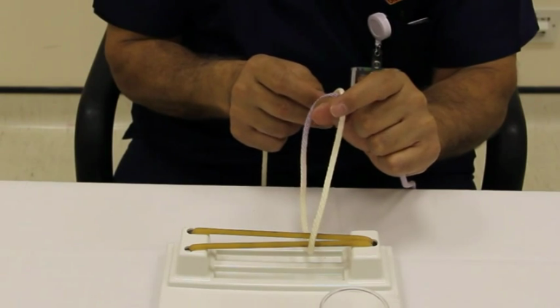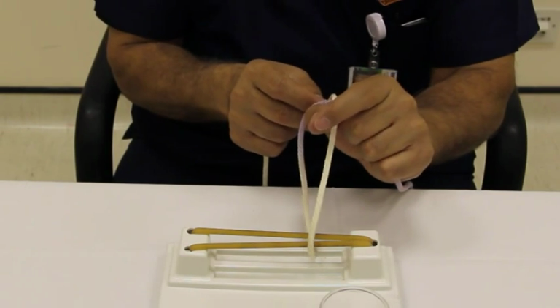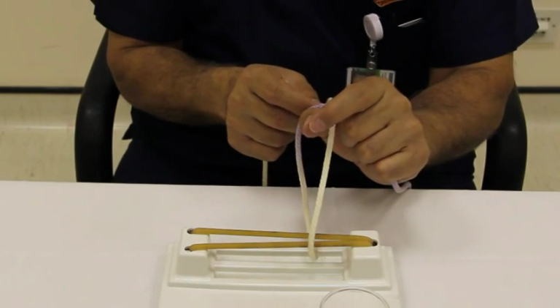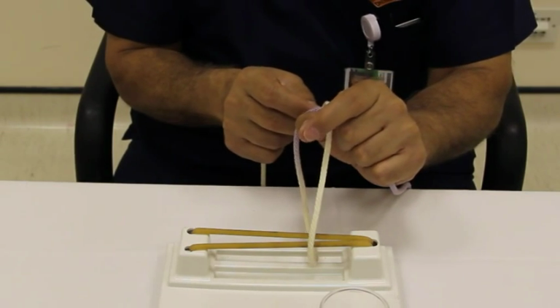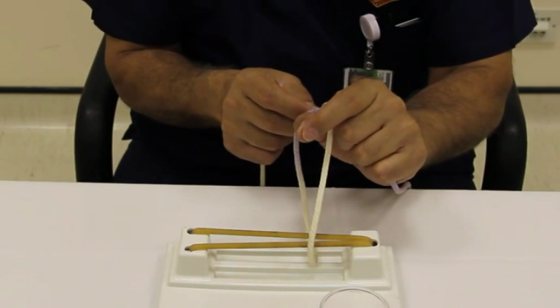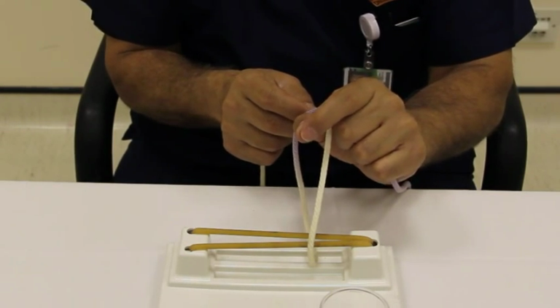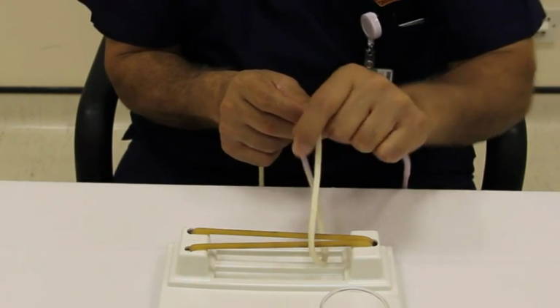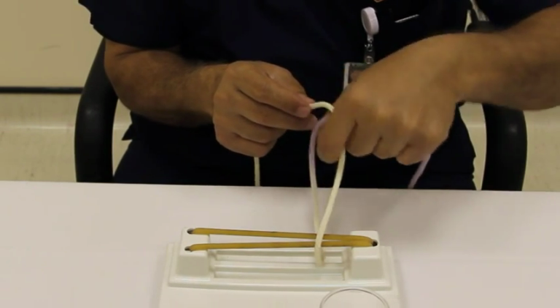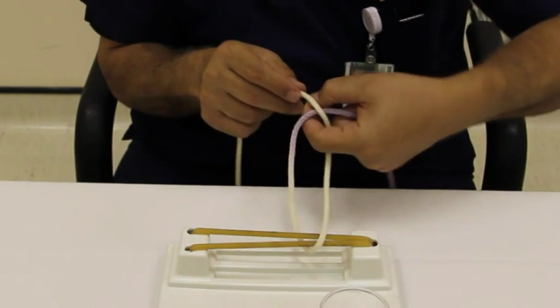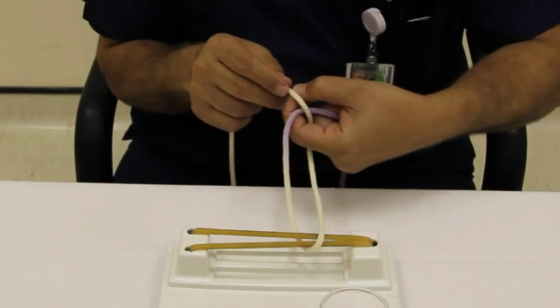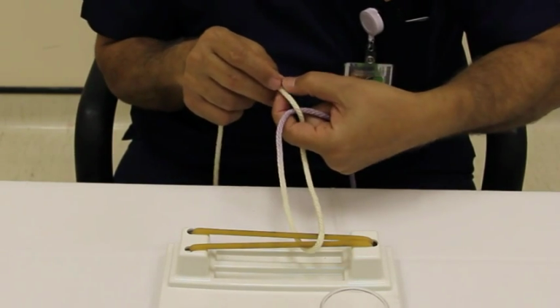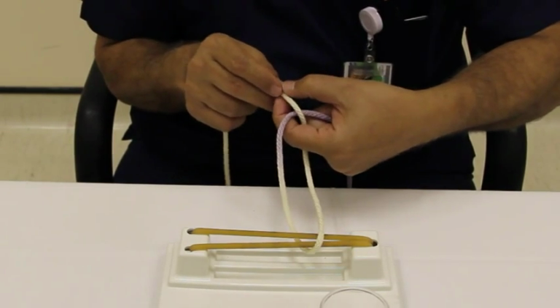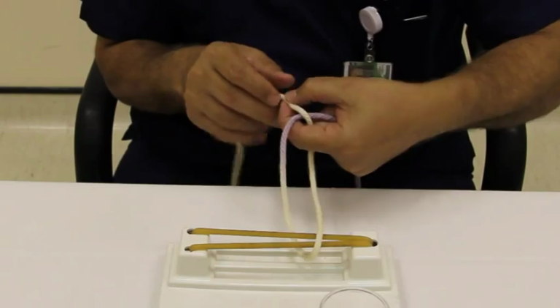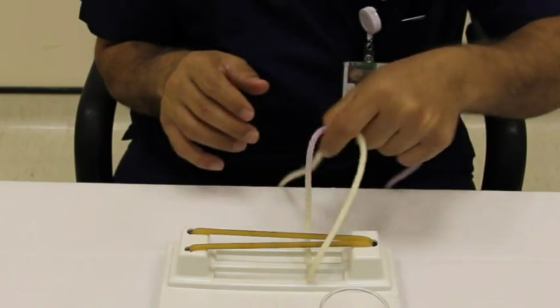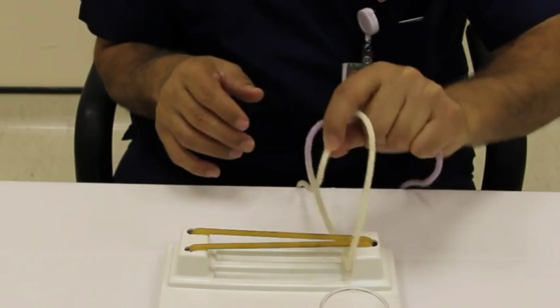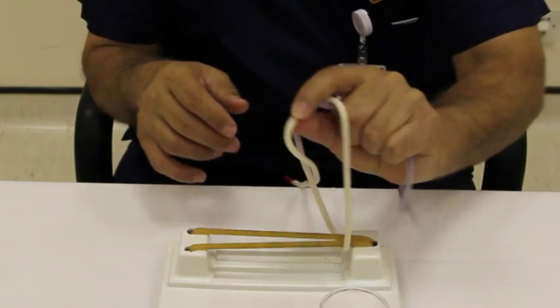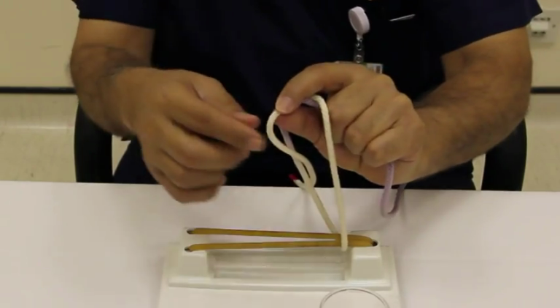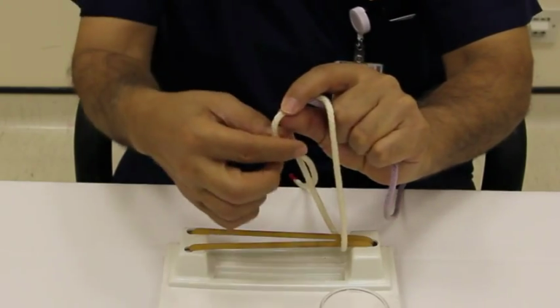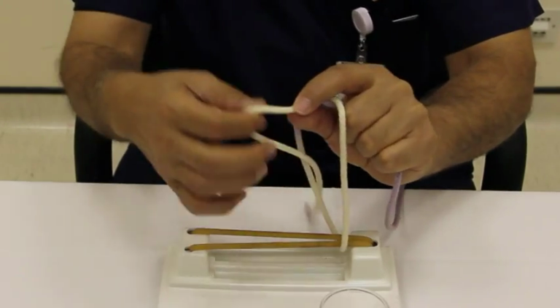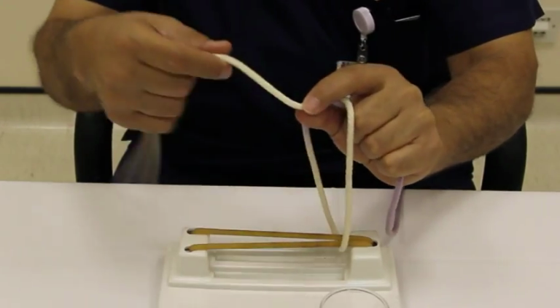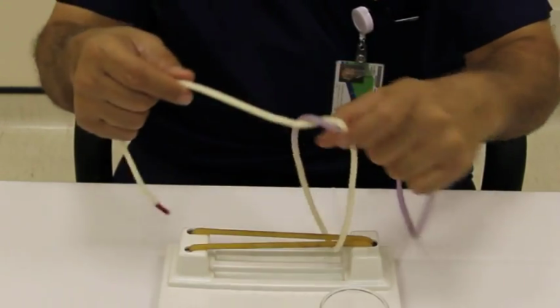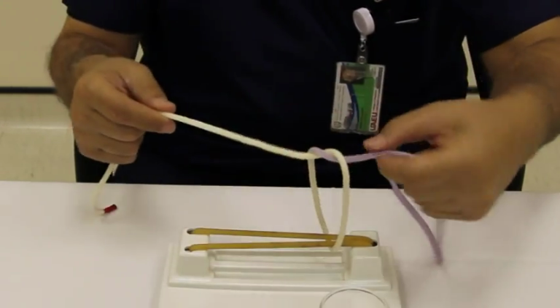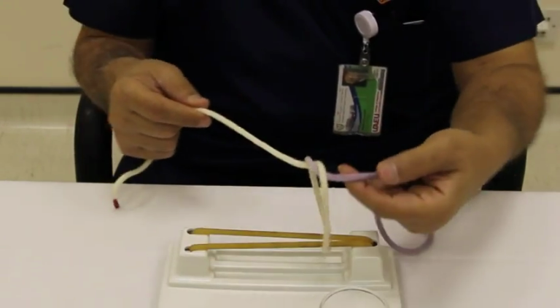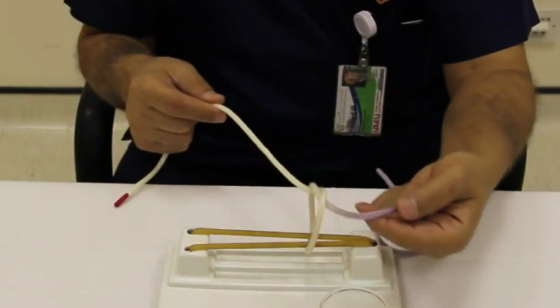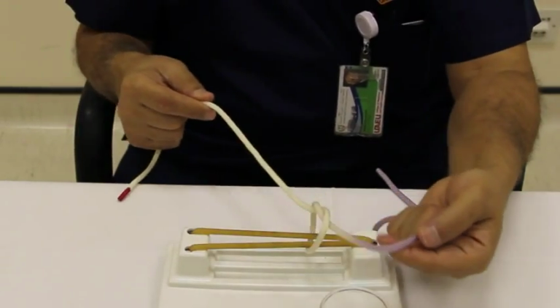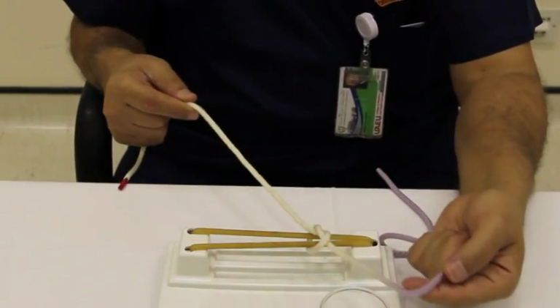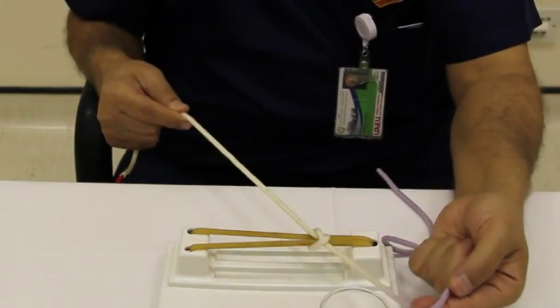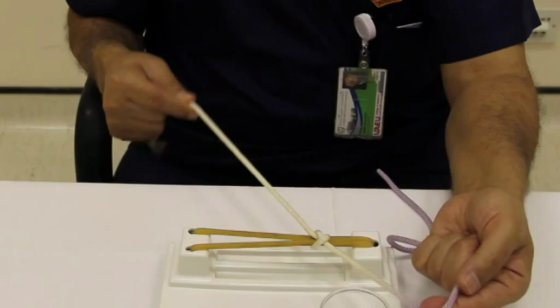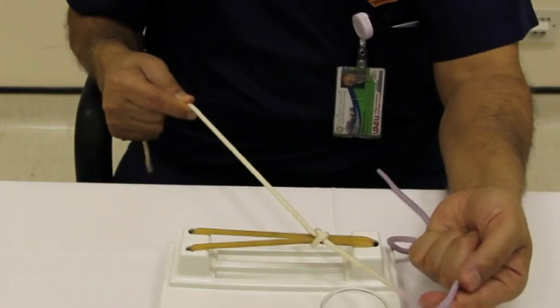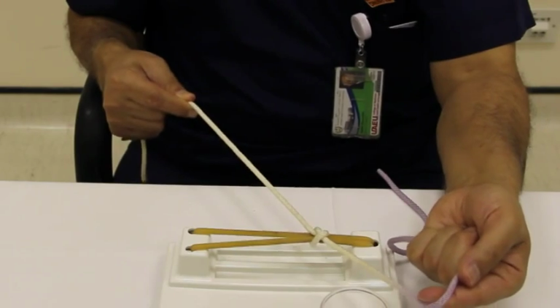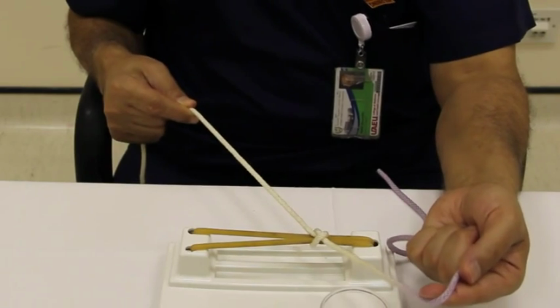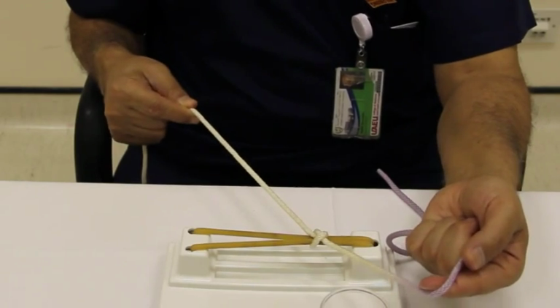Take your thumb and your index finger together through the loop, grab the white, take it through the loop, and pull the blue away from you.